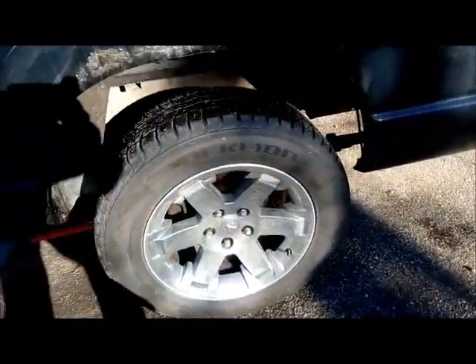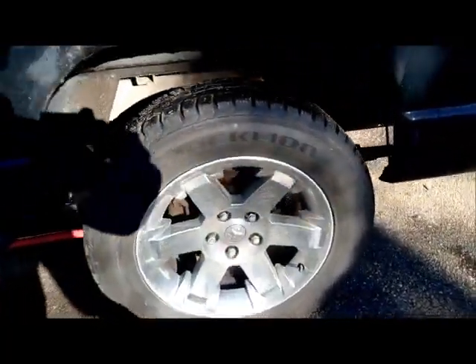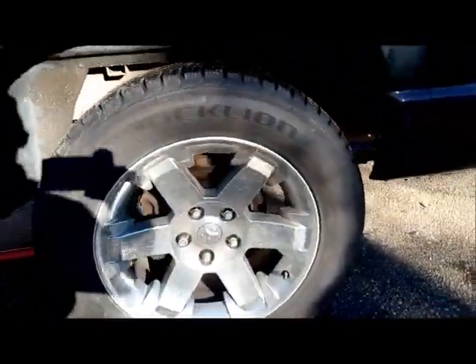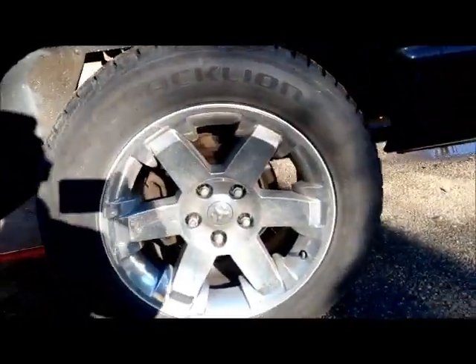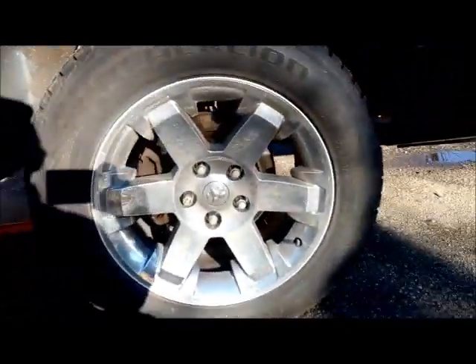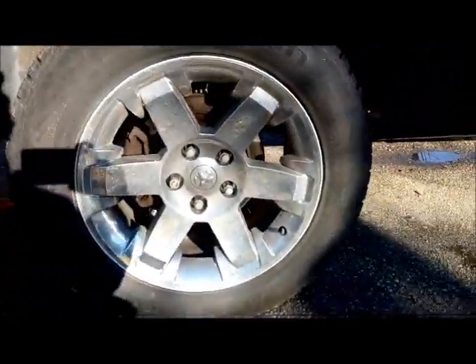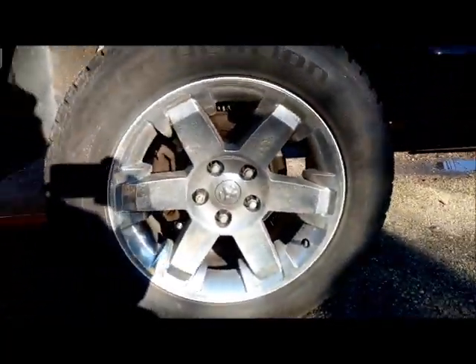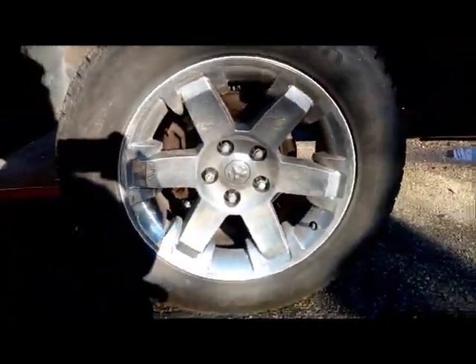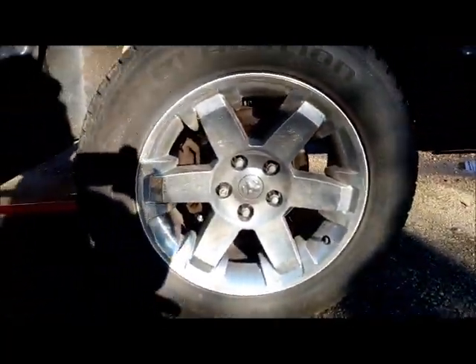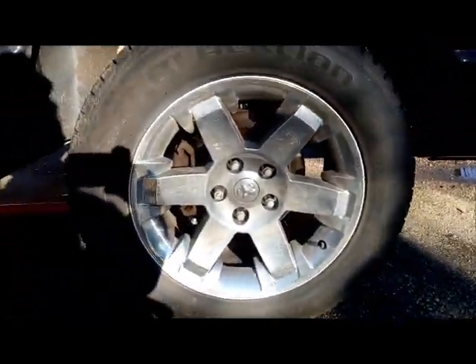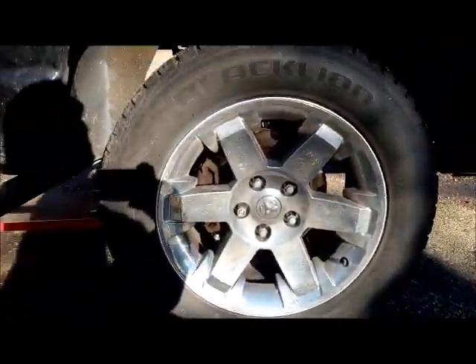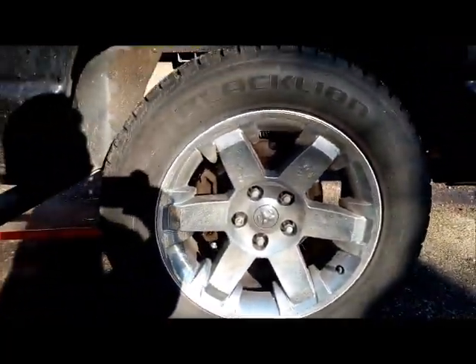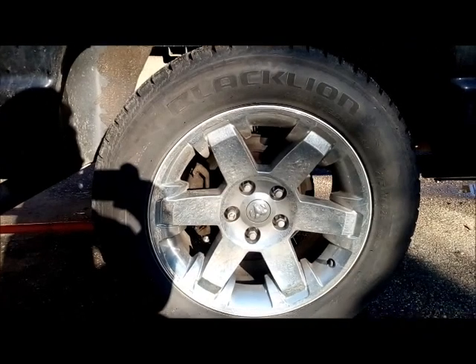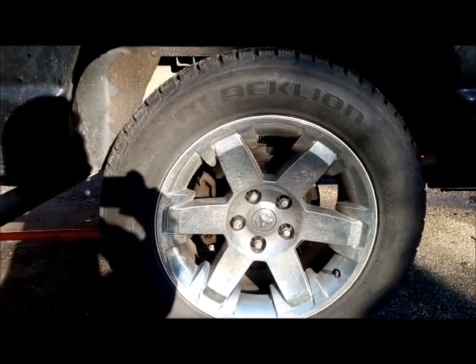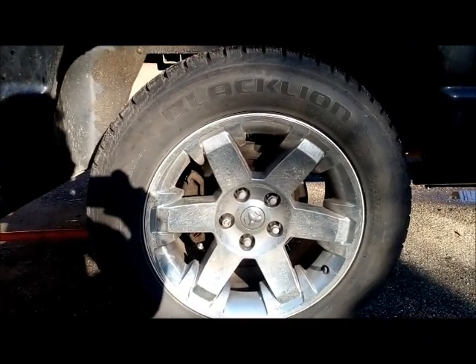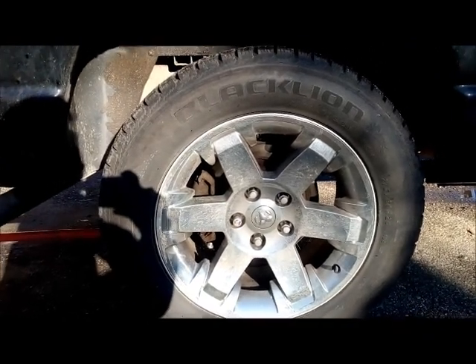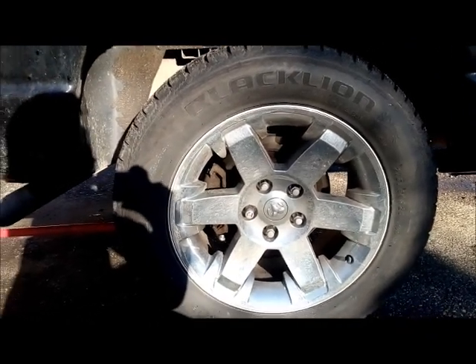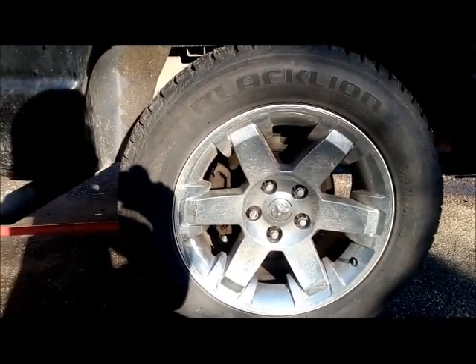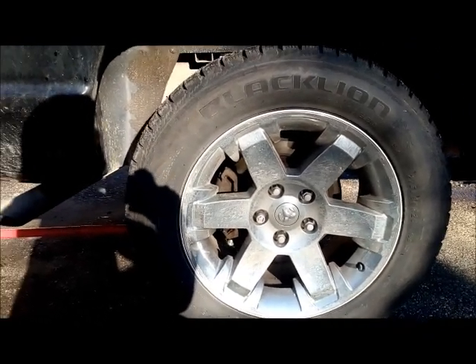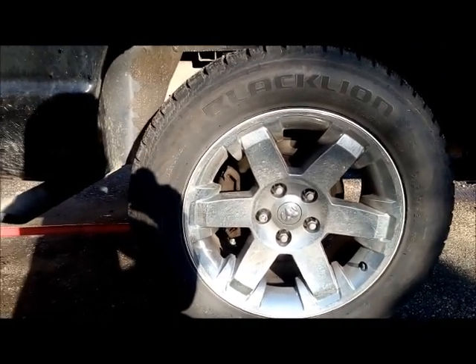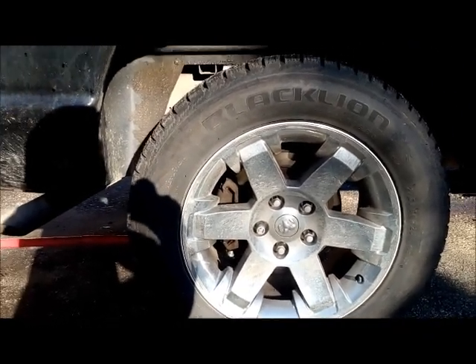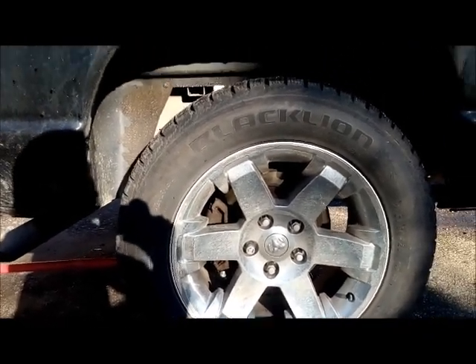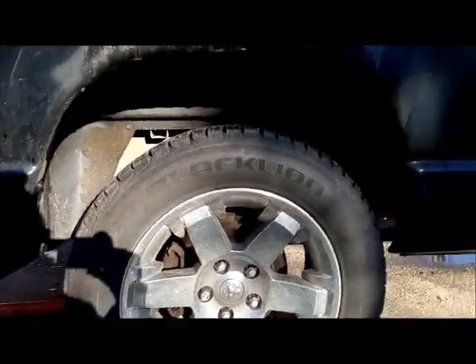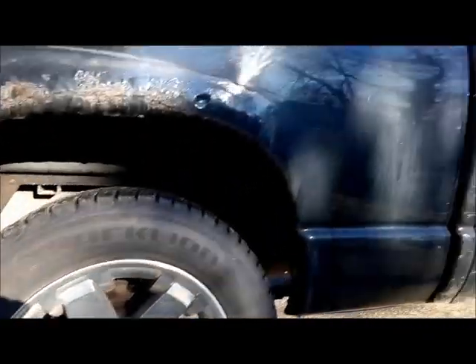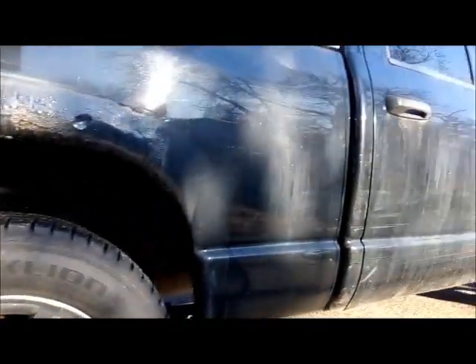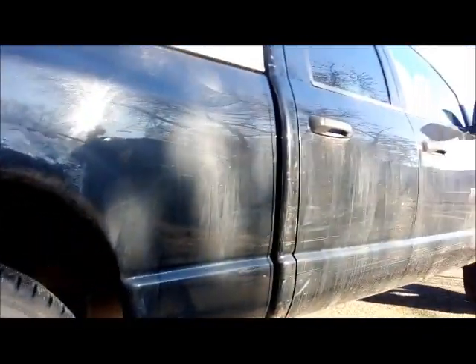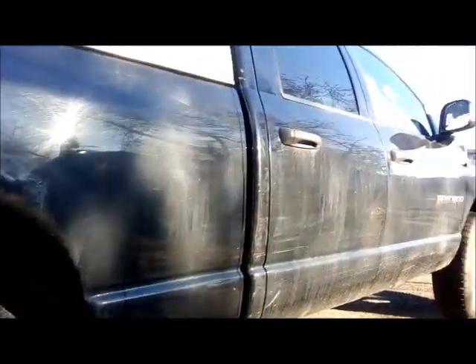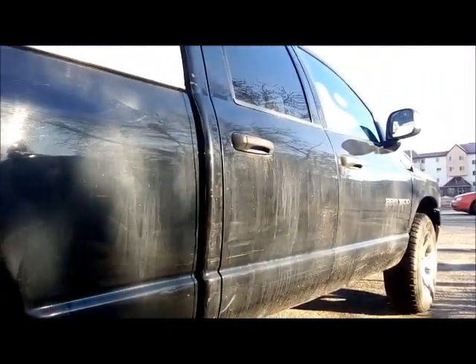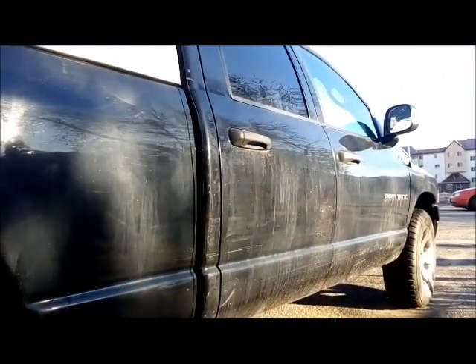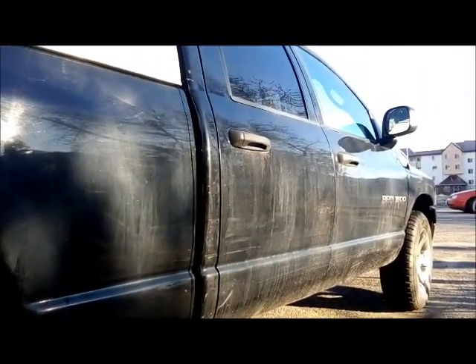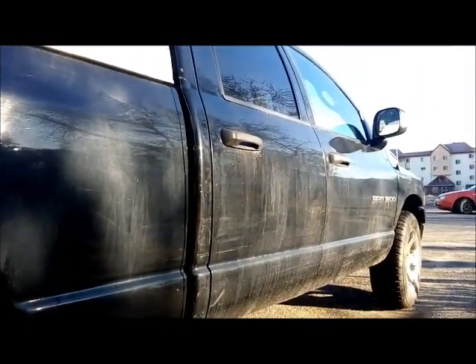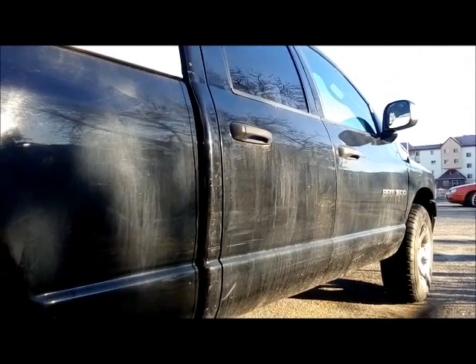Today I'm going to show you guys how to remove a parking brake, disassemble and replace on a 2005 Dodge Ram 1500.